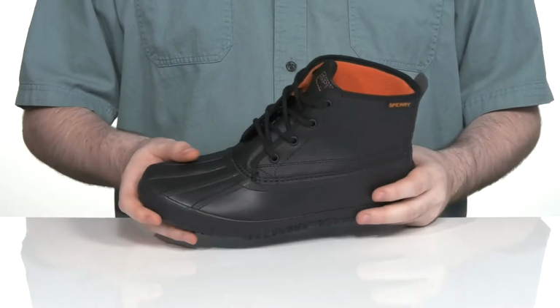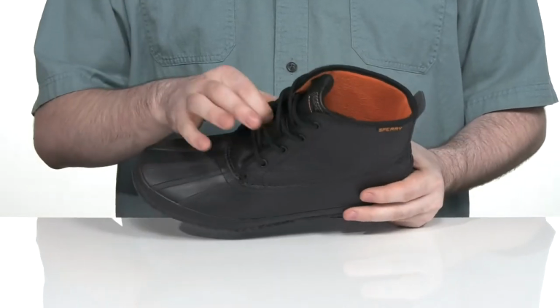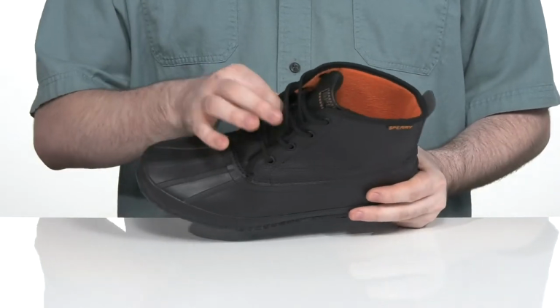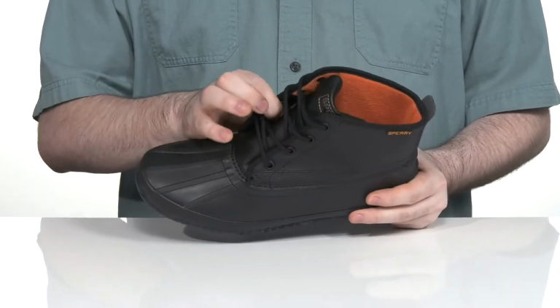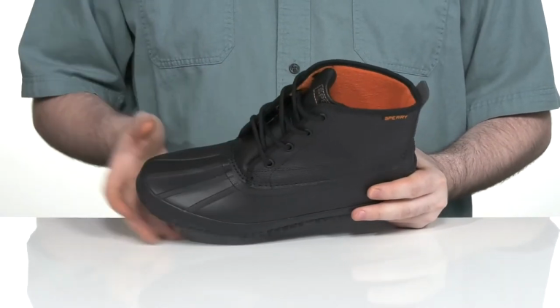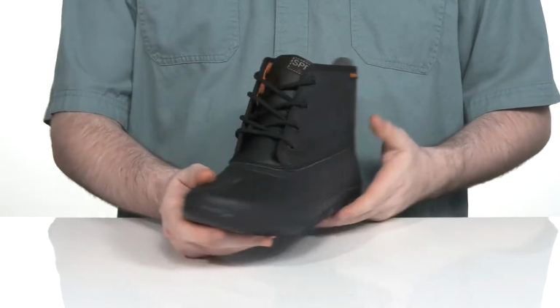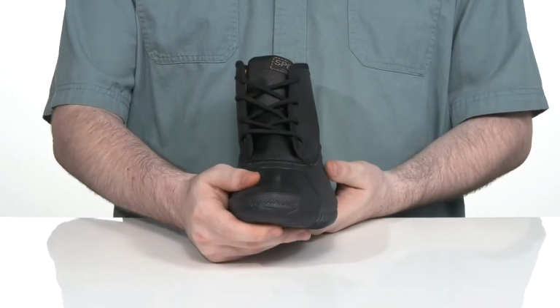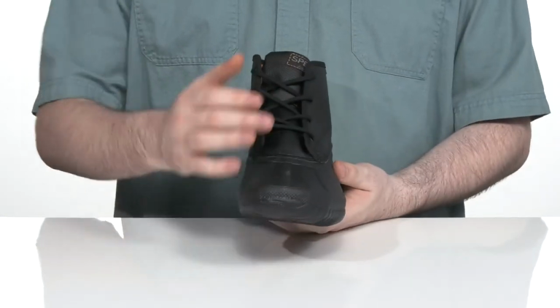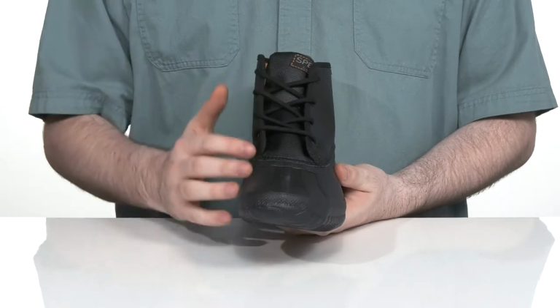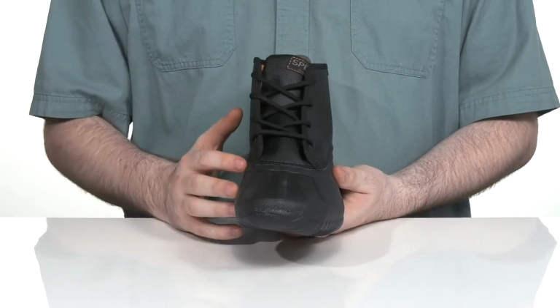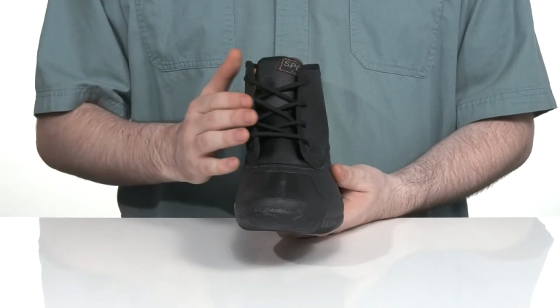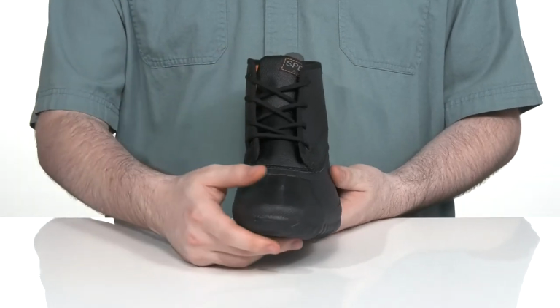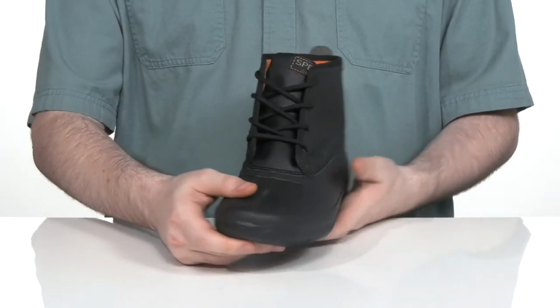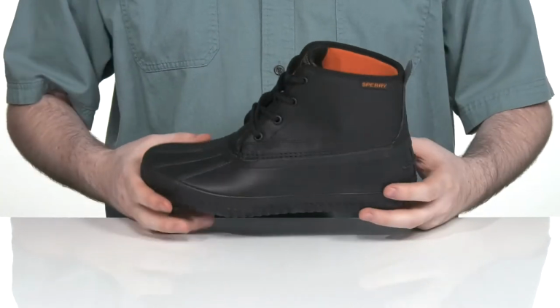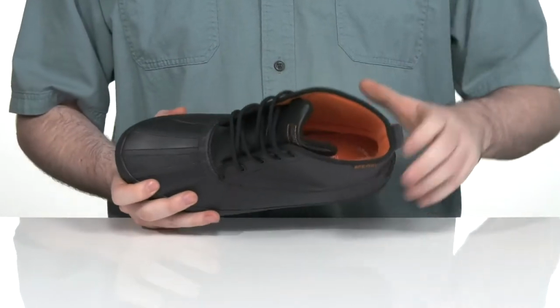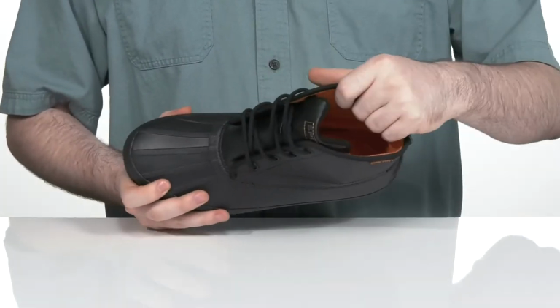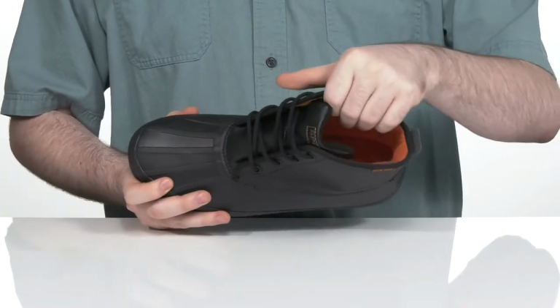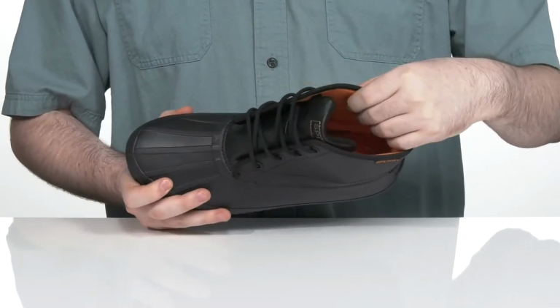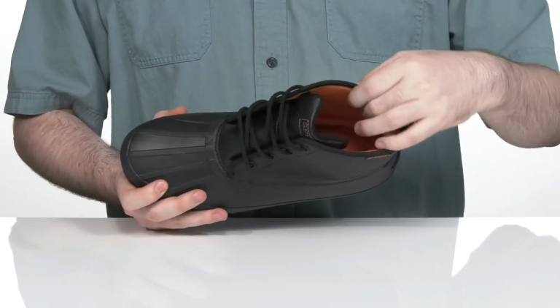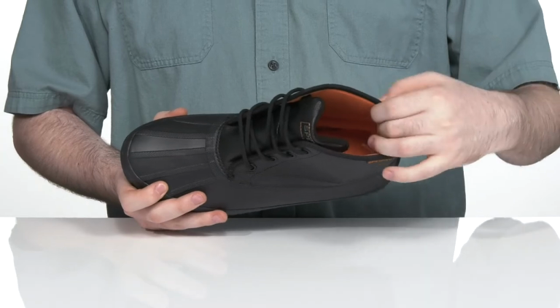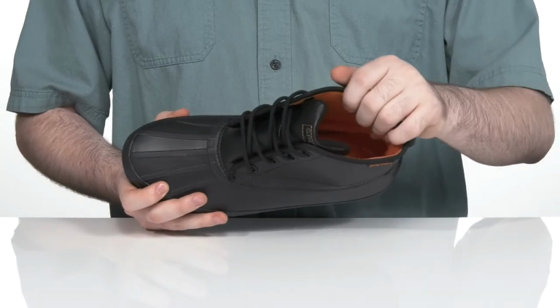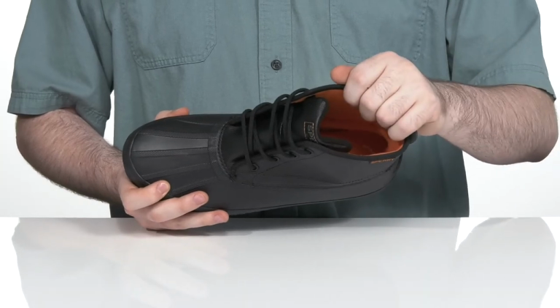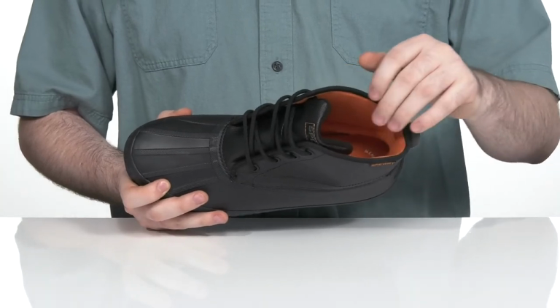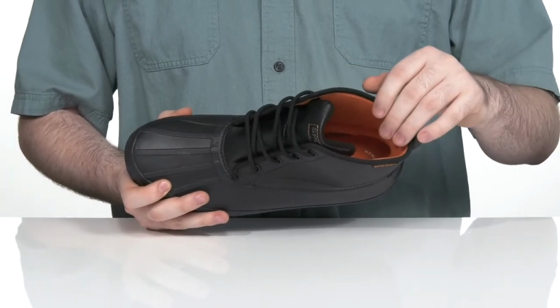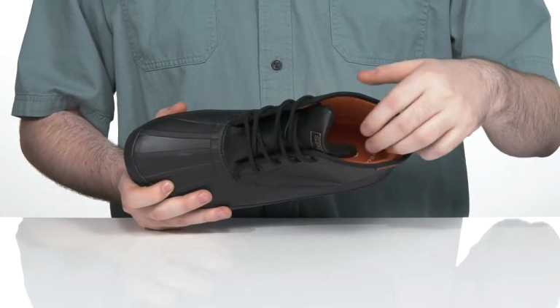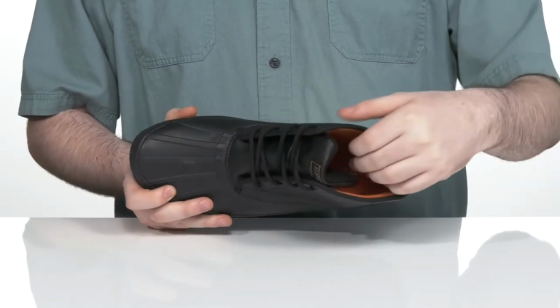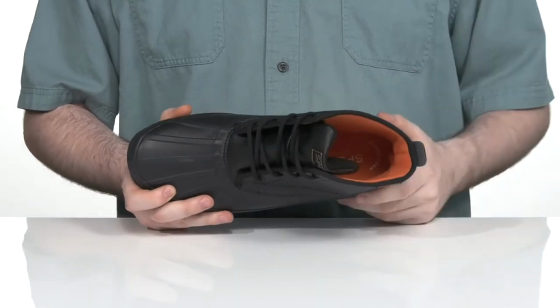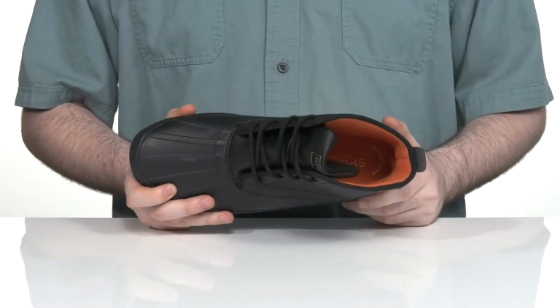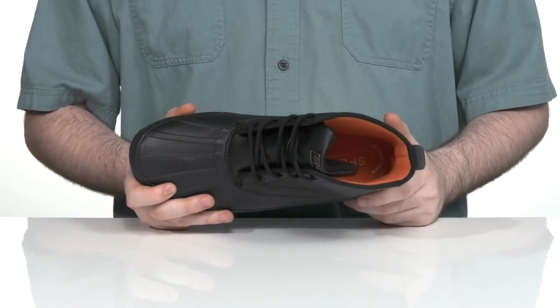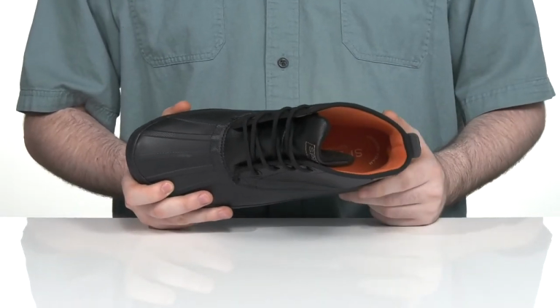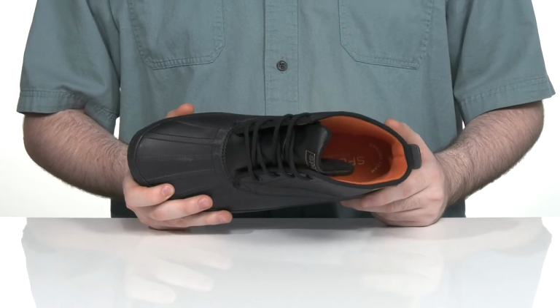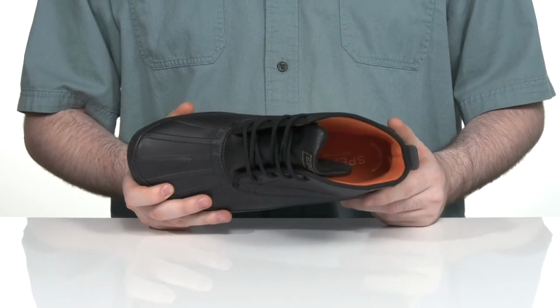It has a gusseted tongue to keep out debris with a corded lace-up using plastic eyelets for a secure, customizable fit. The inner lining is made out of a soft plush textile to keep it cozy and comfortable, with a foam footbed down there in the bottom to lend extra support.